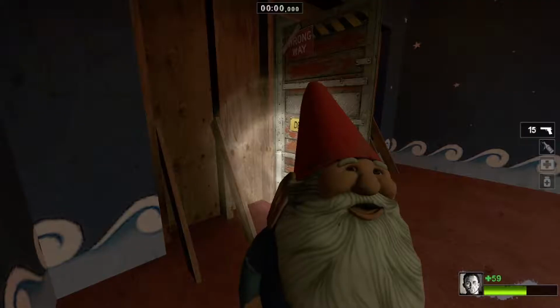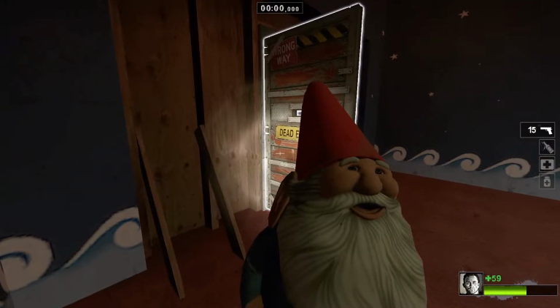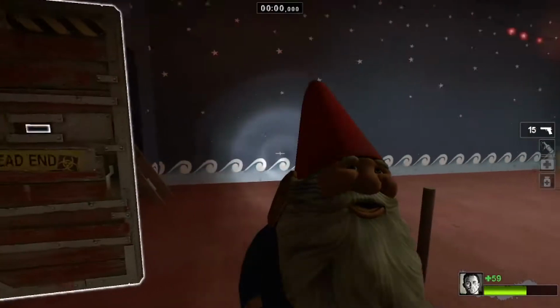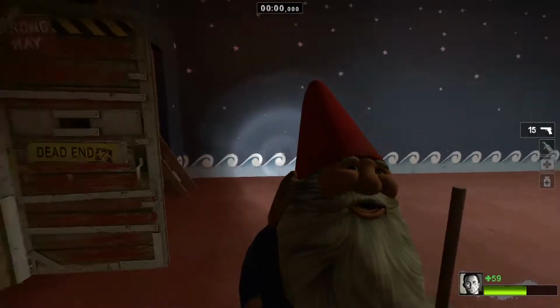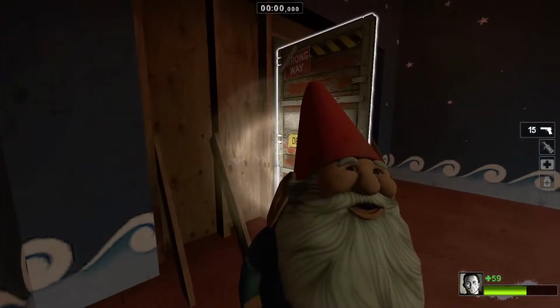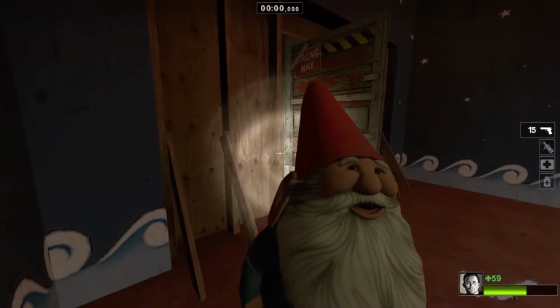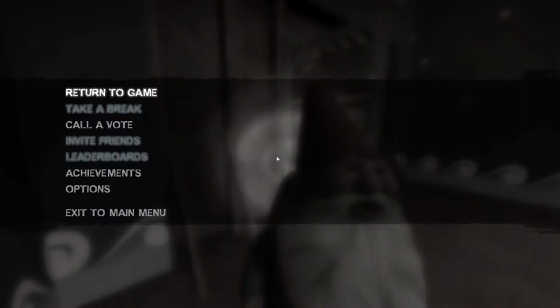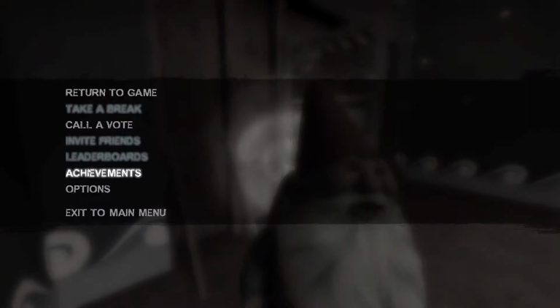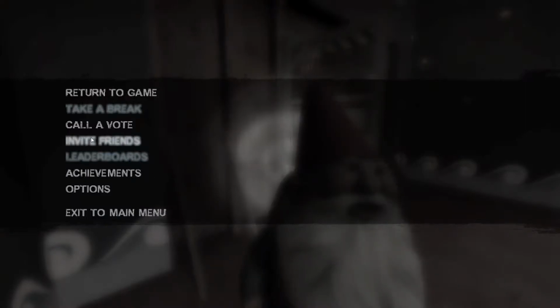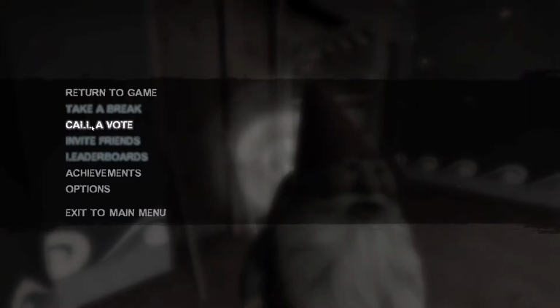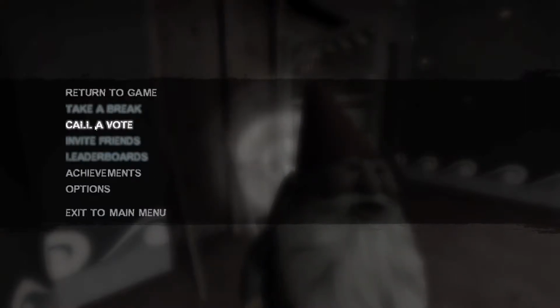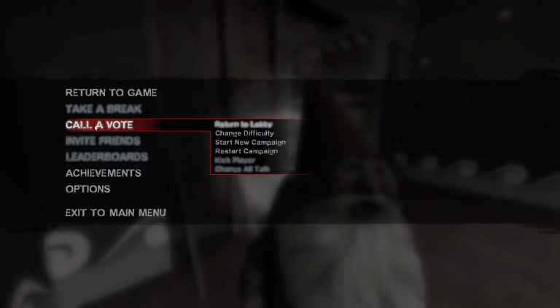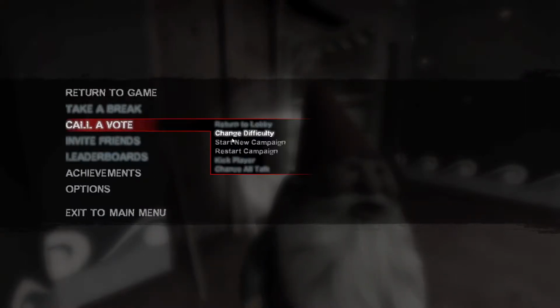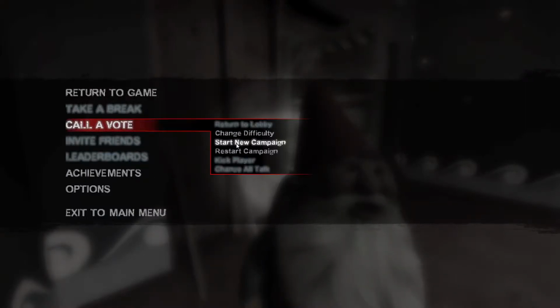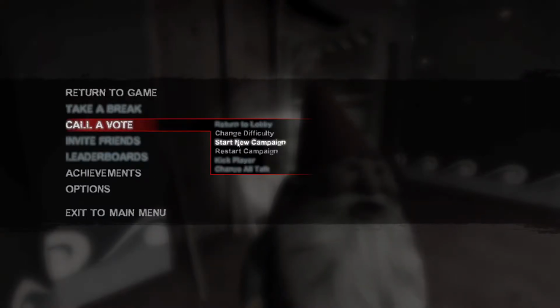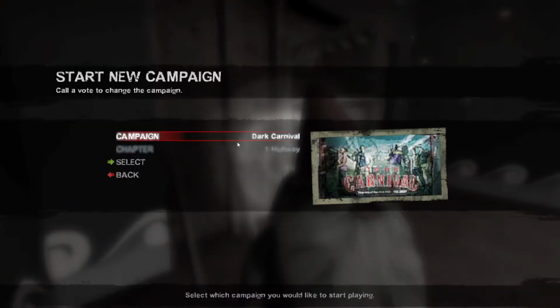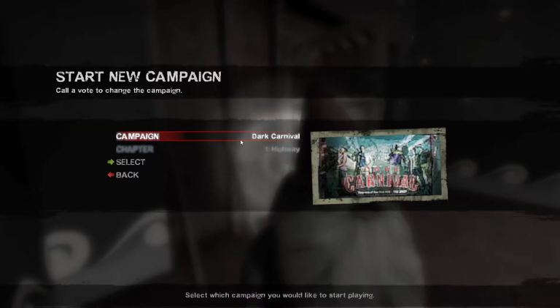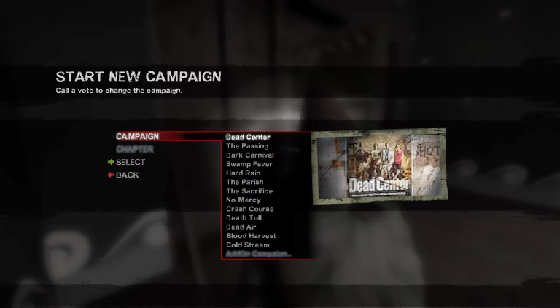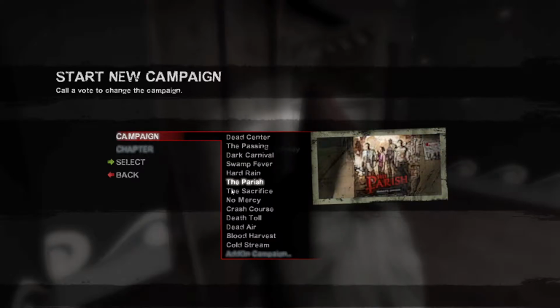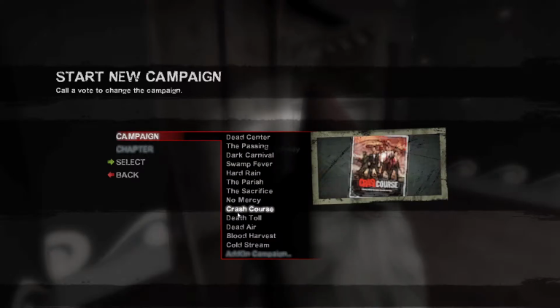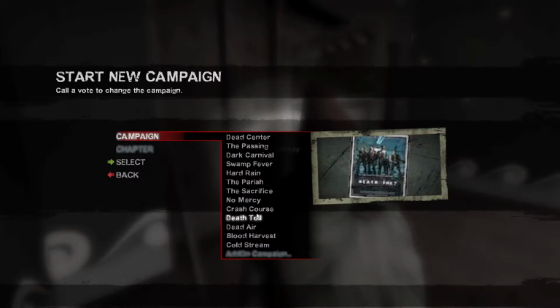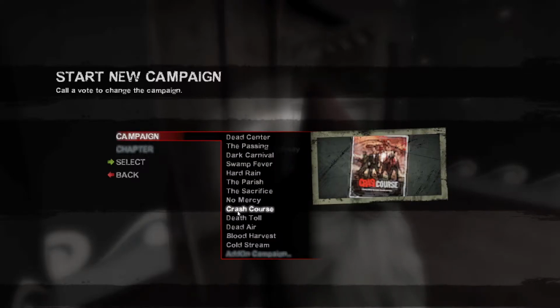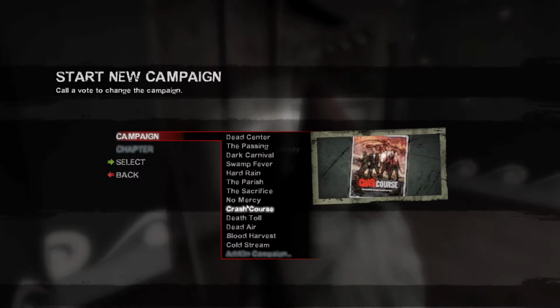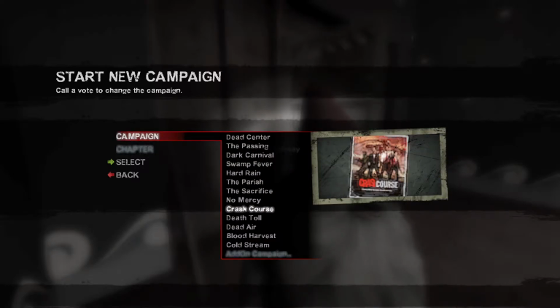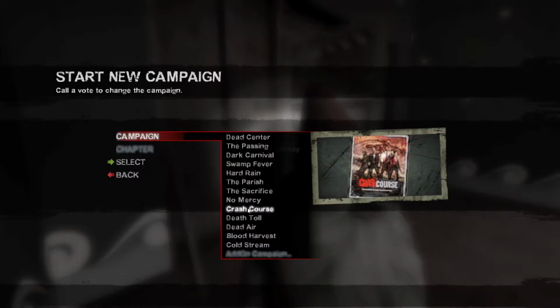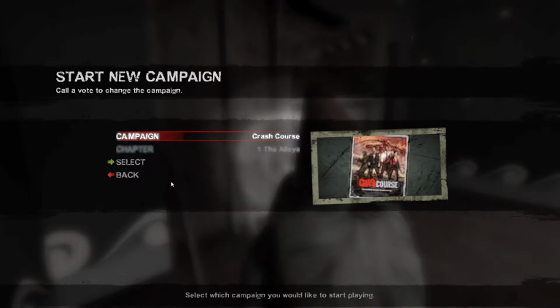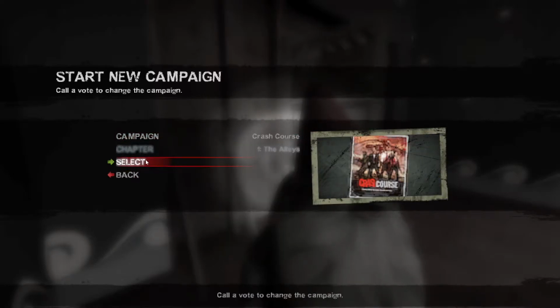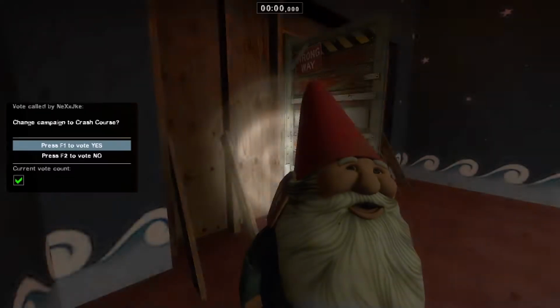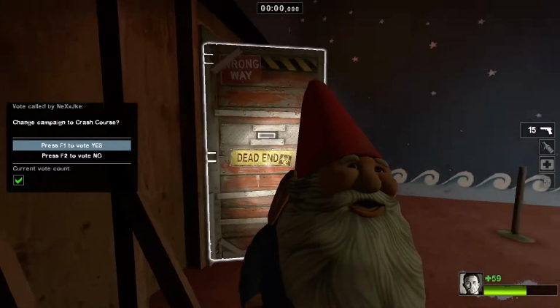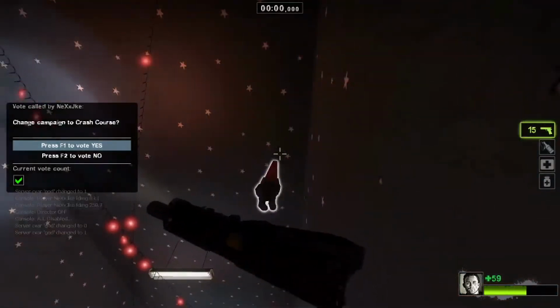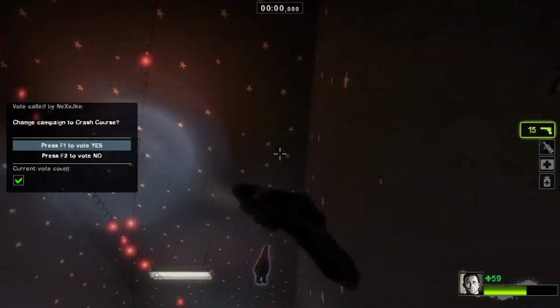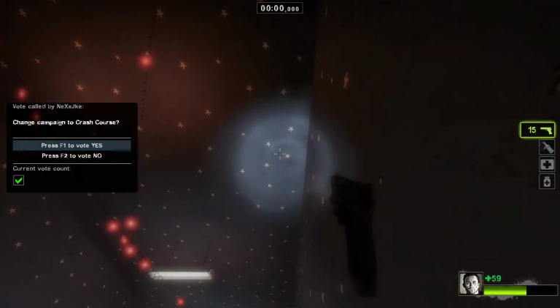You can transfer safe room items to the new campaign using call vote. In this video we learn how to play with the gnome on another campaign — you should repeat my steps.